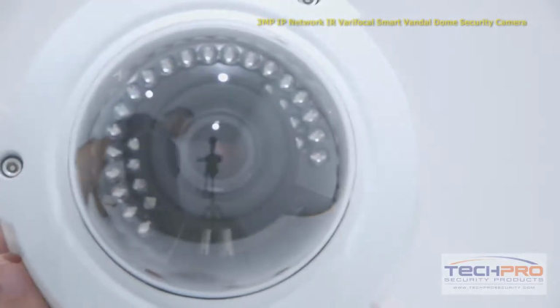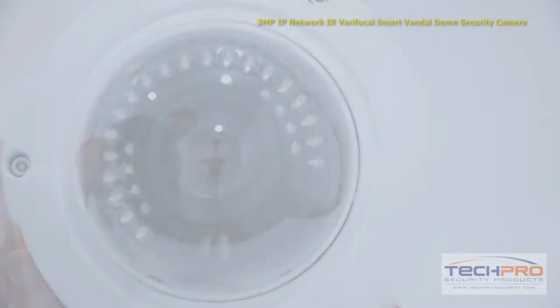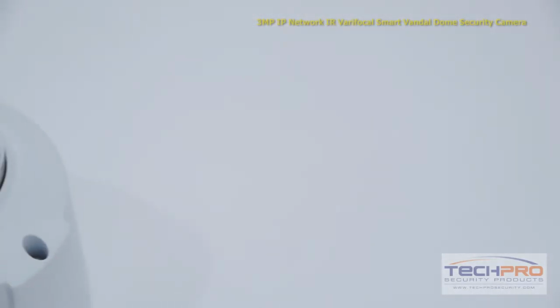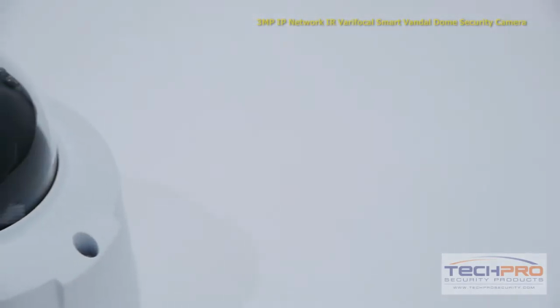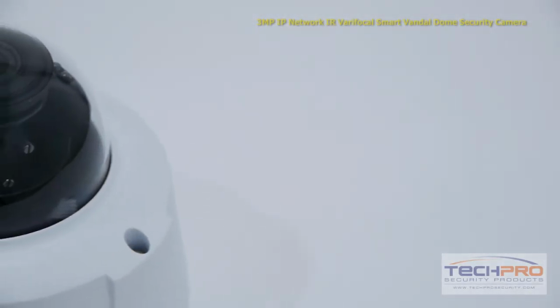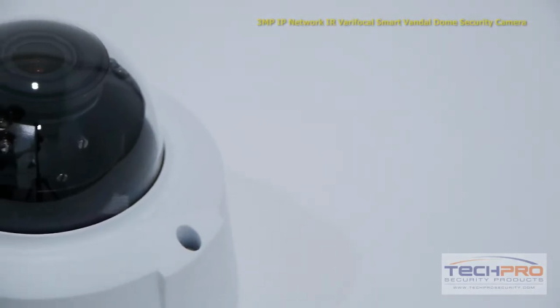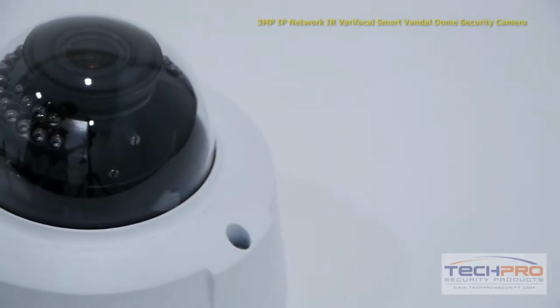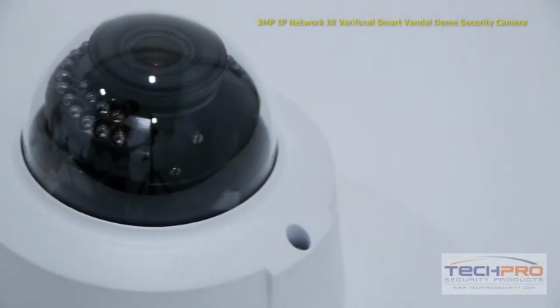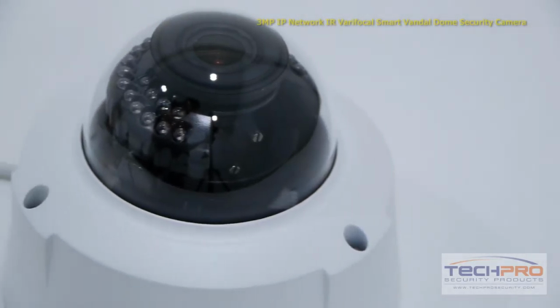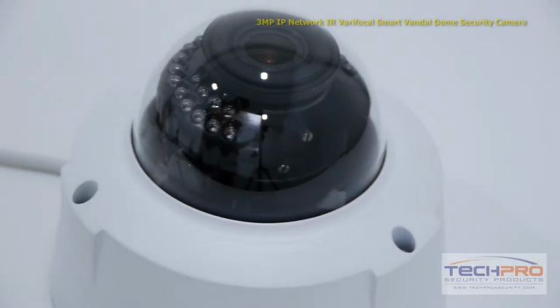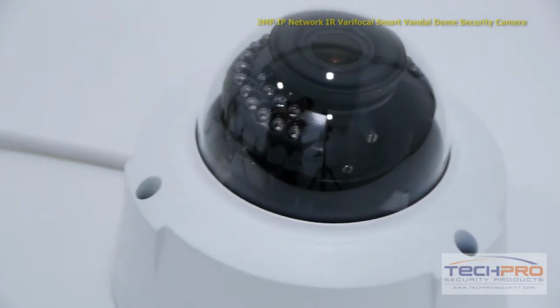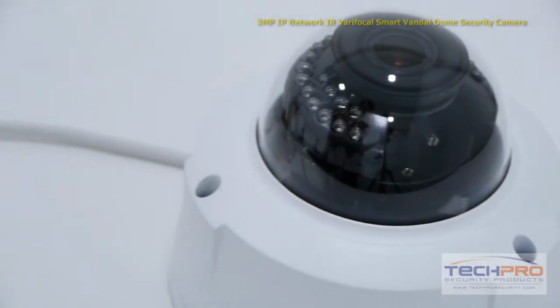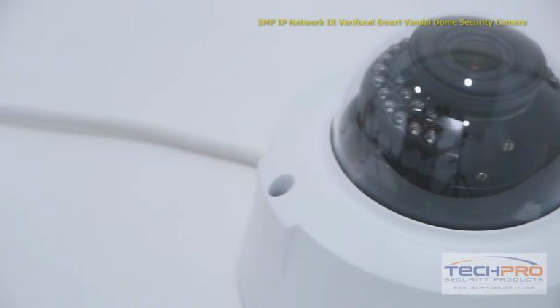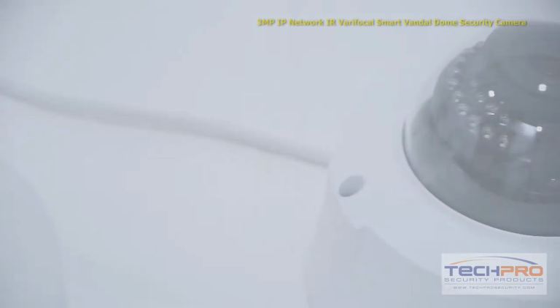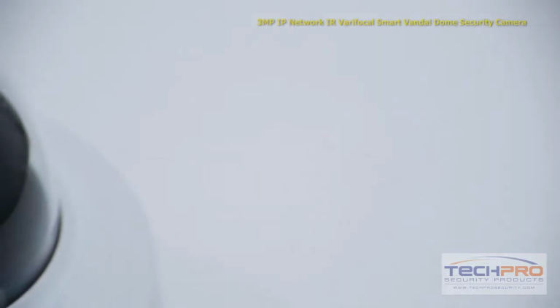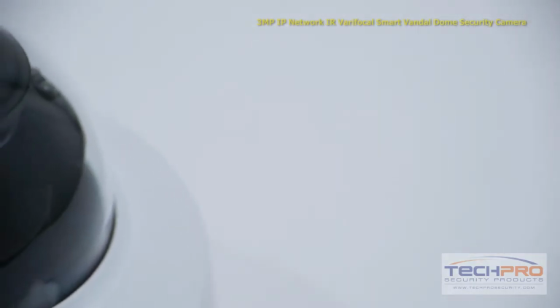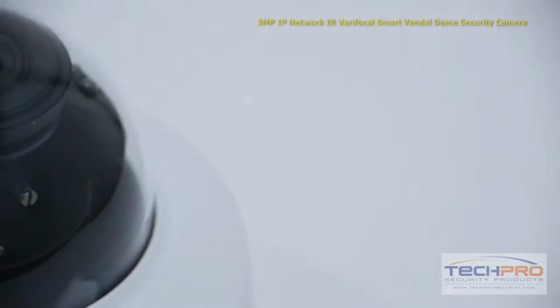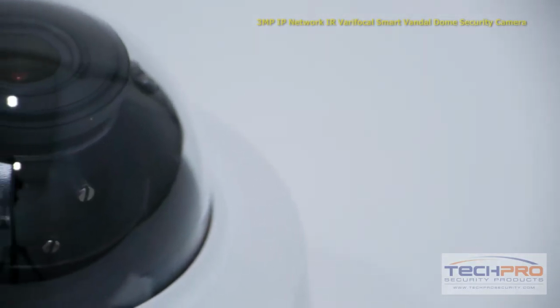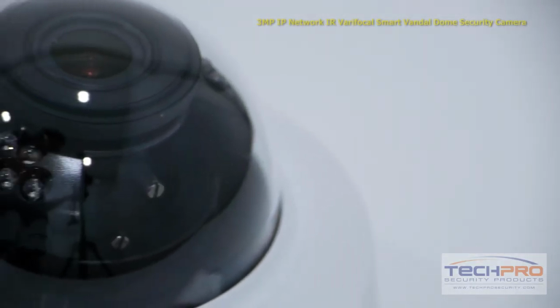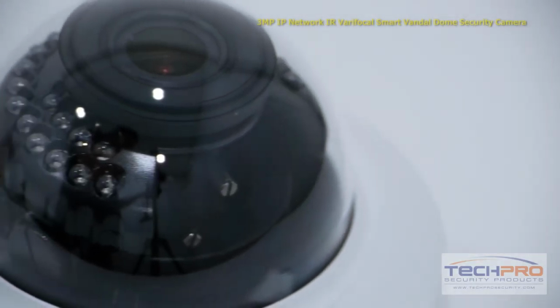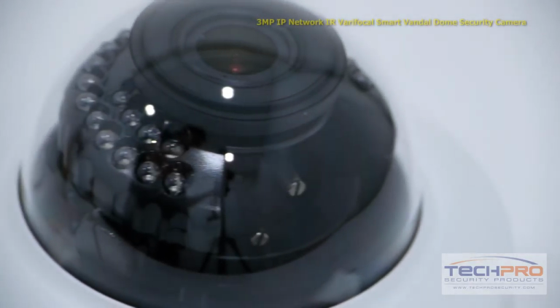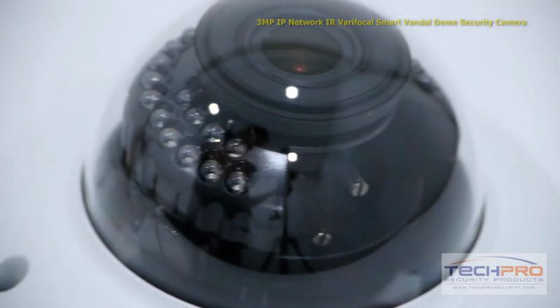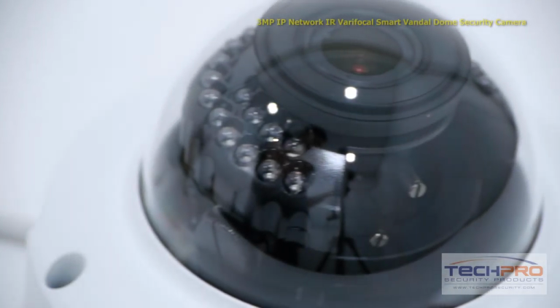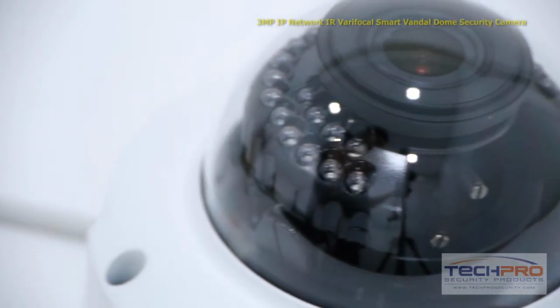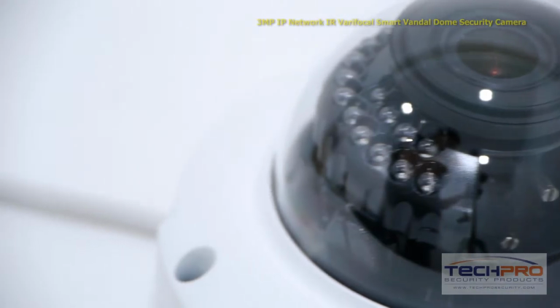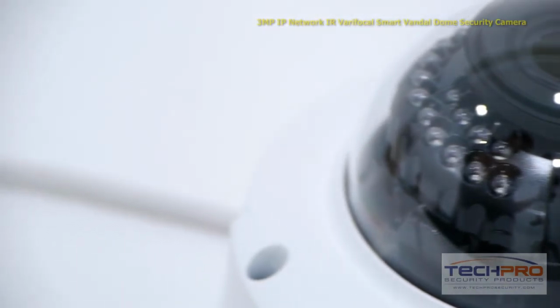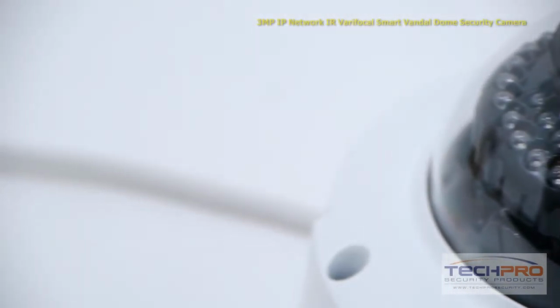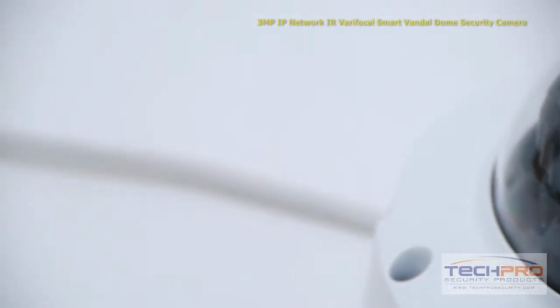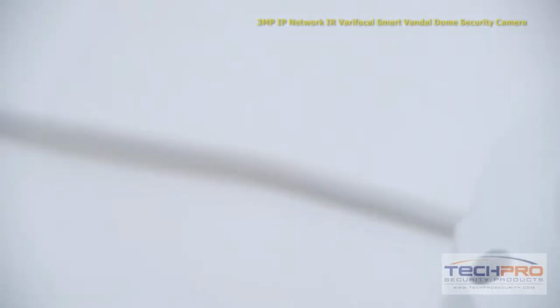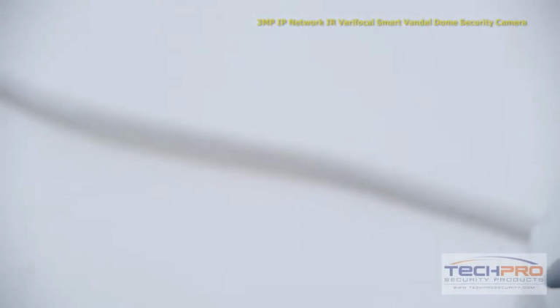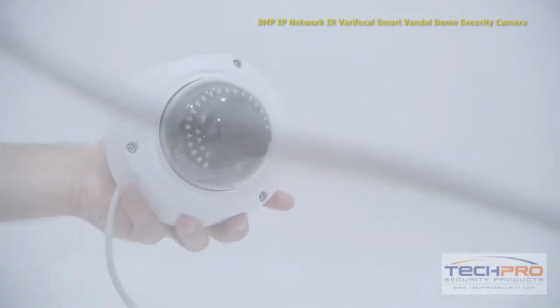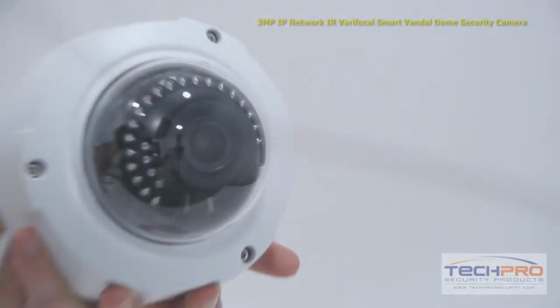It has a 2.8 millimeter to 12 millimeter verifocal lens, and because this is a smart camera it comes with intelligent video surveillance system features such as a tripwire feature, abandoned and missing object detection, and the ability to send email alerts when an event is triggered.